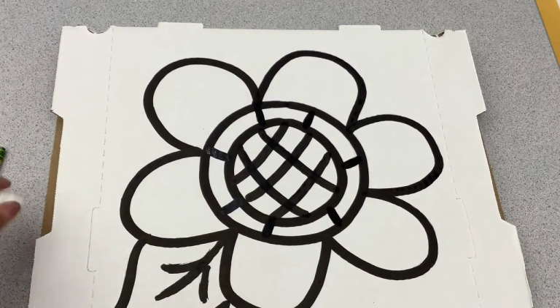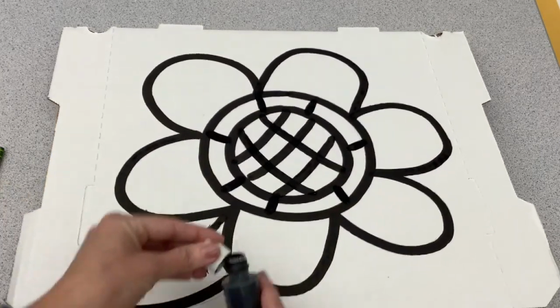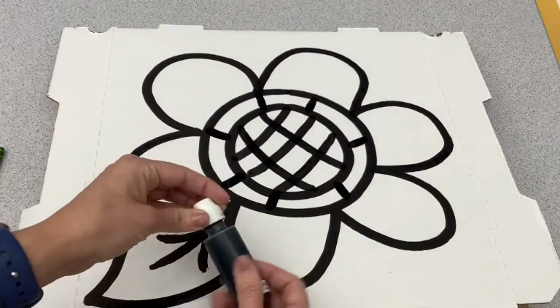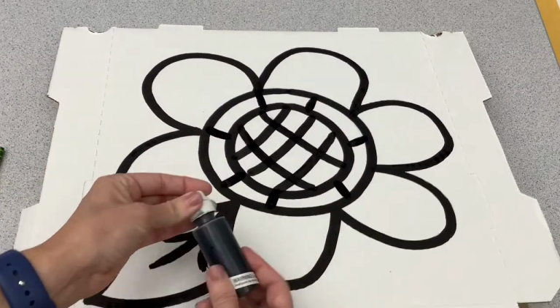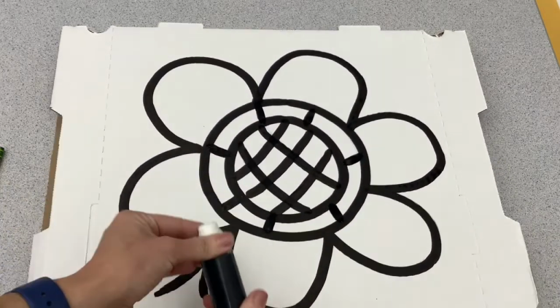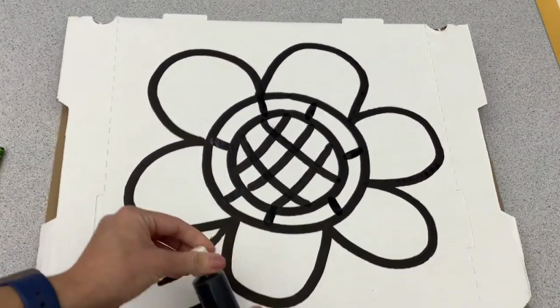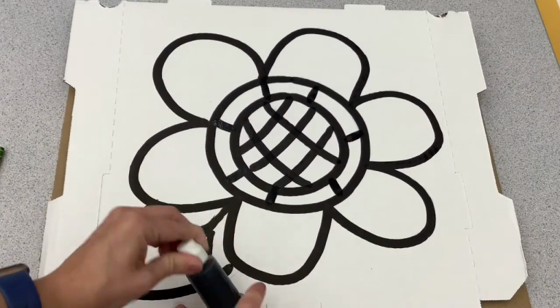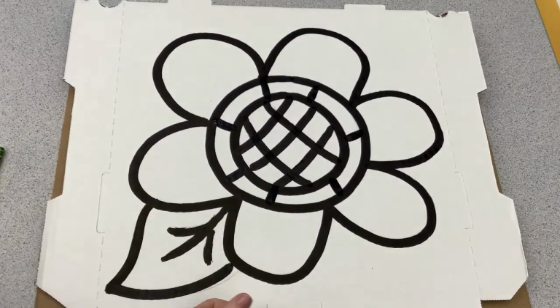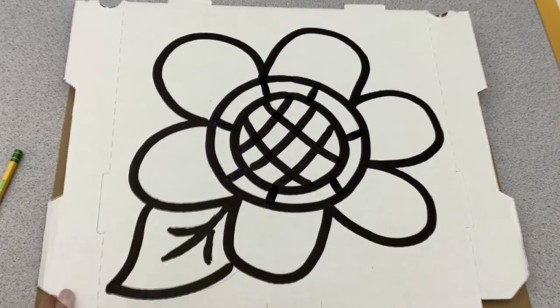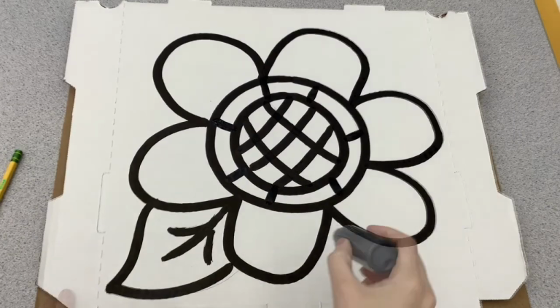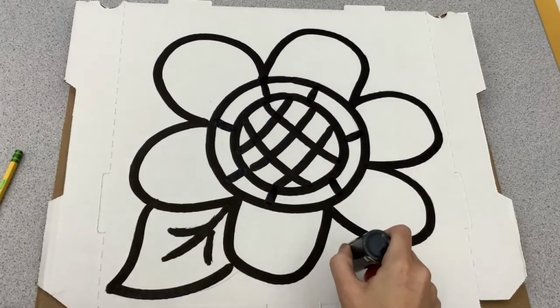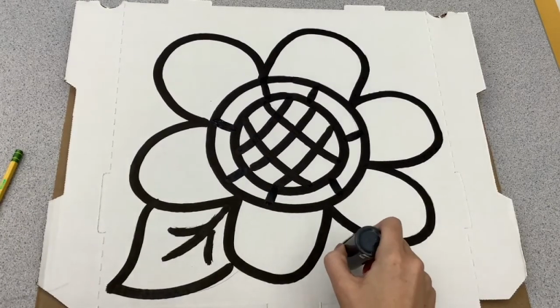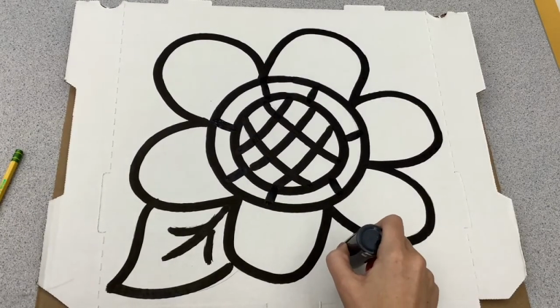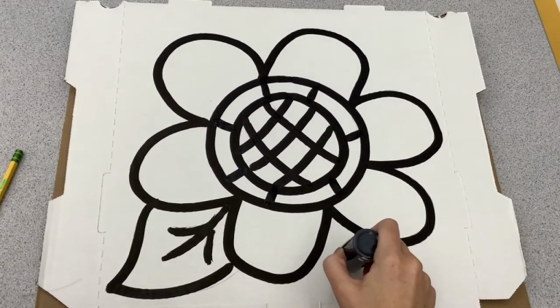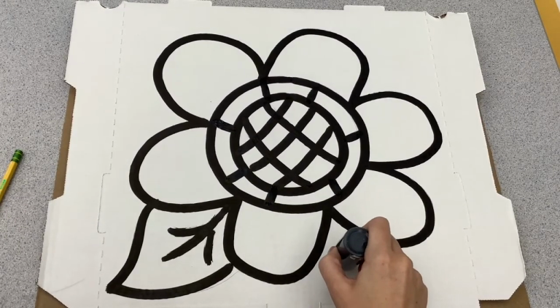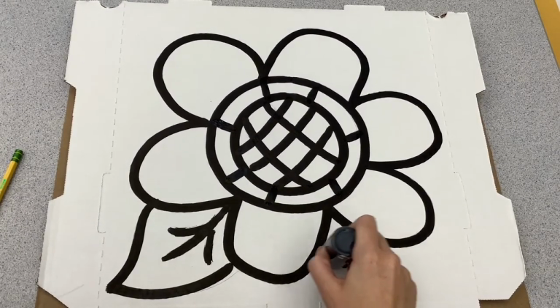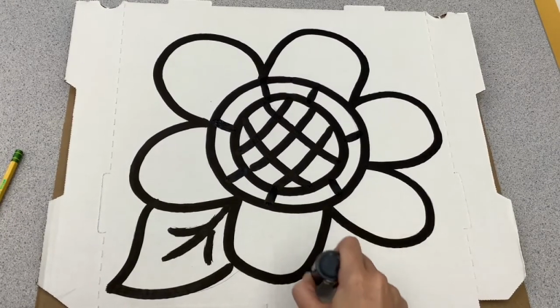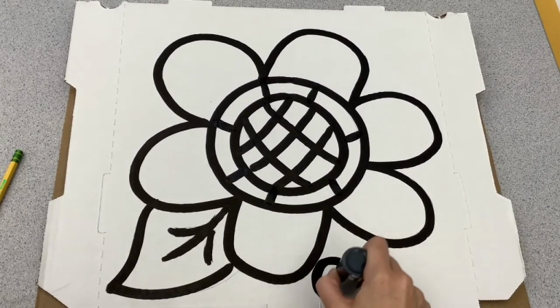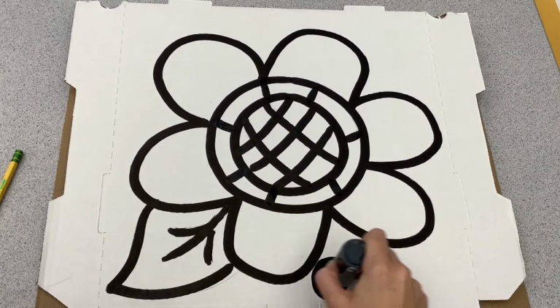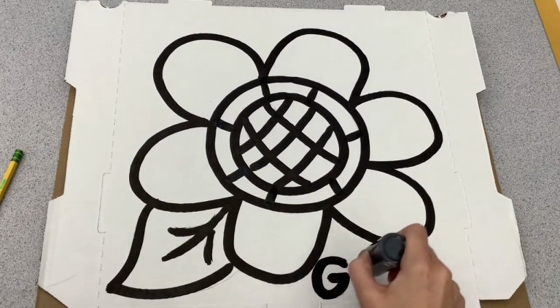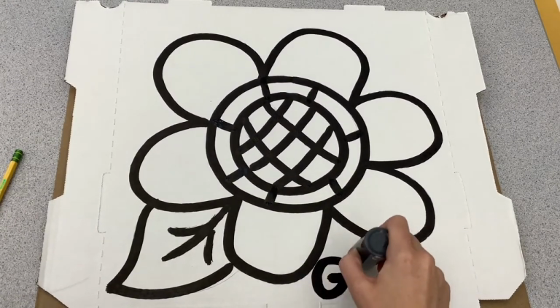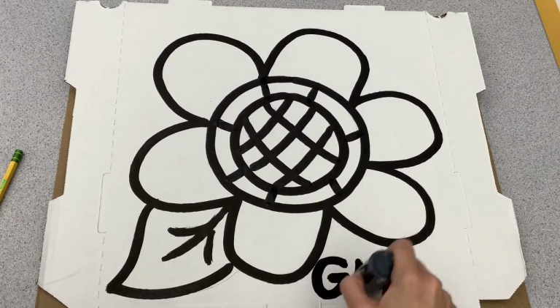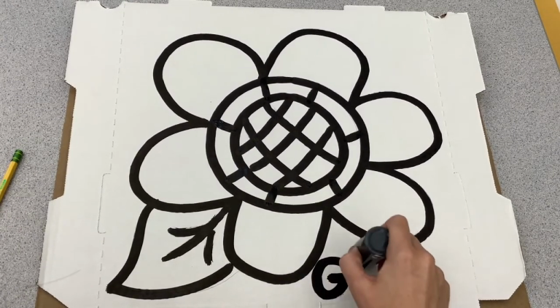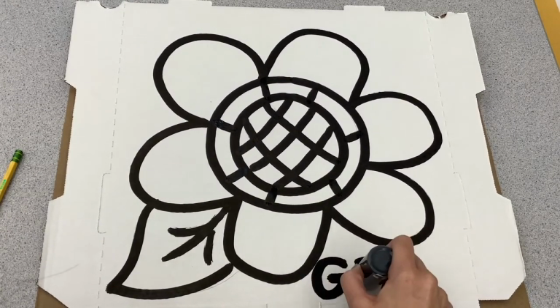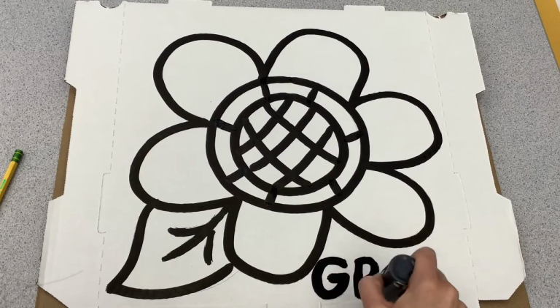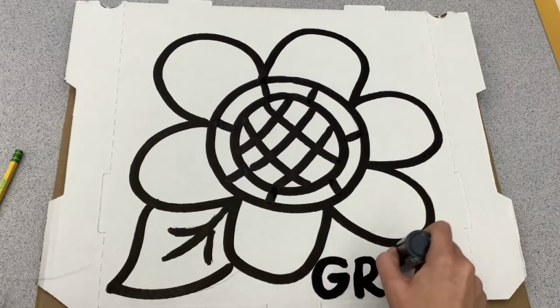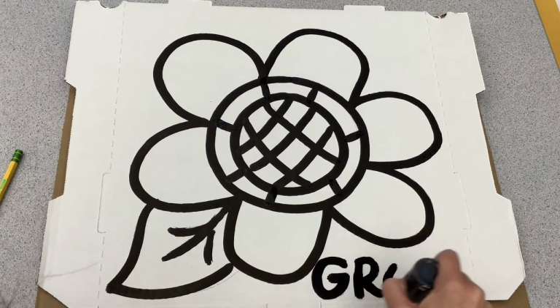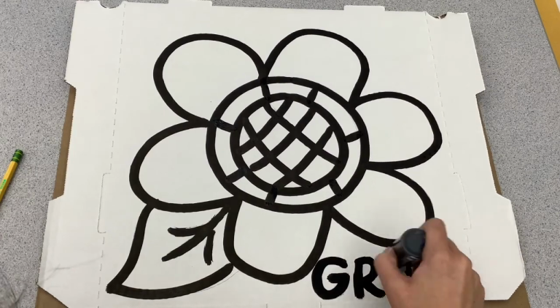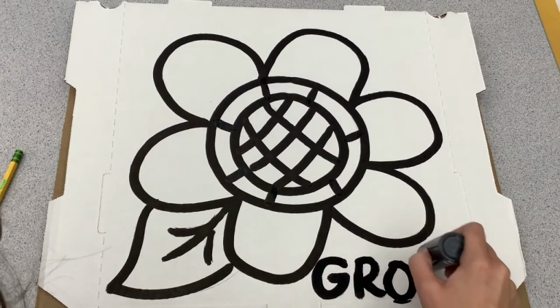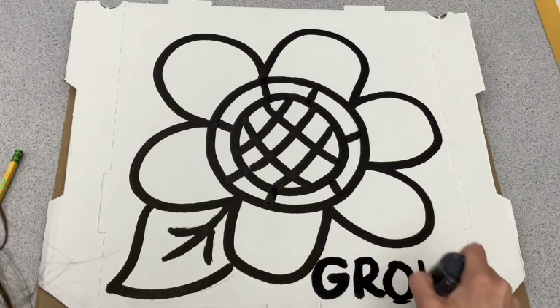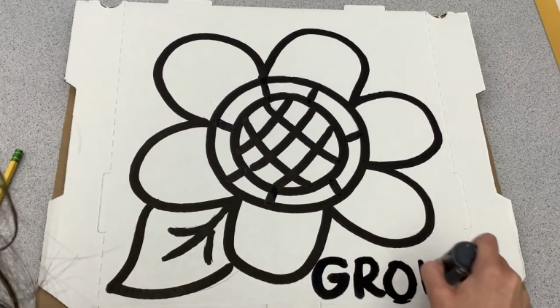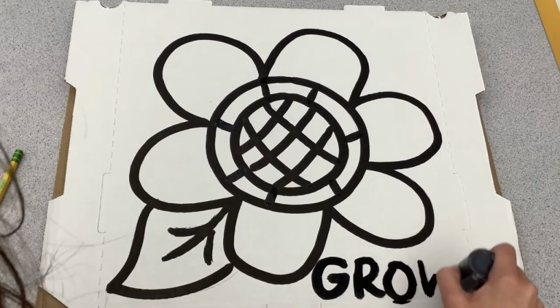When I finish I just put the top on. Don't forget the word "grow" from our belong, our grow, and our soar.